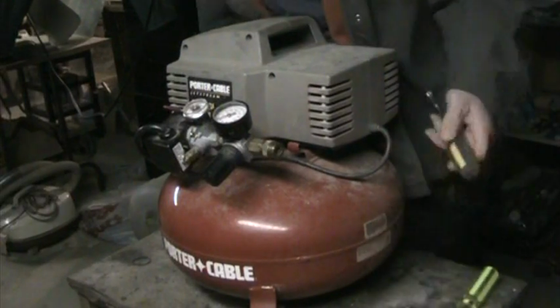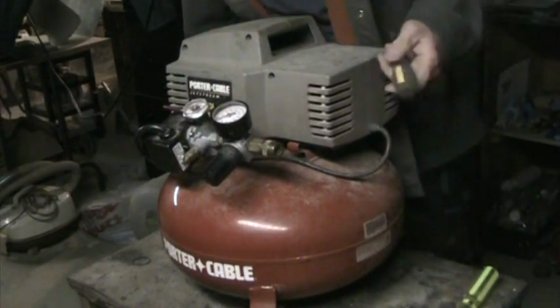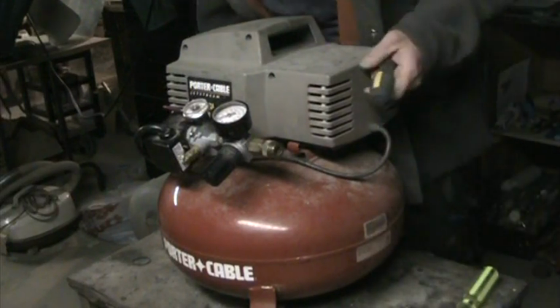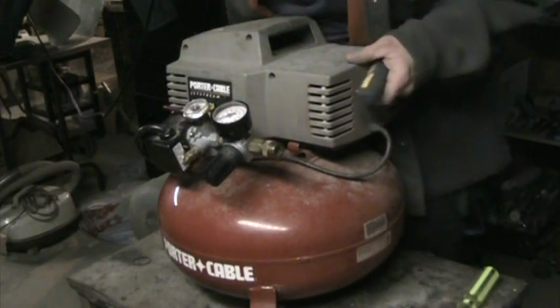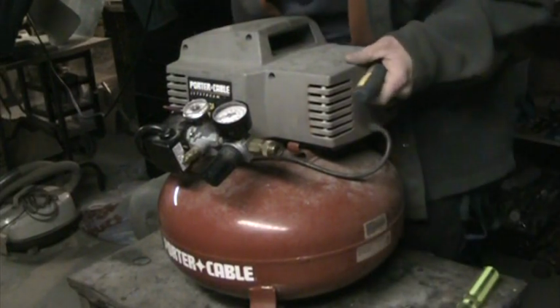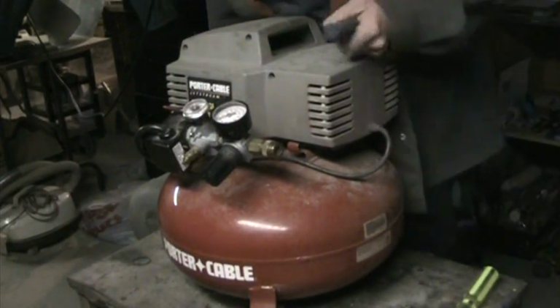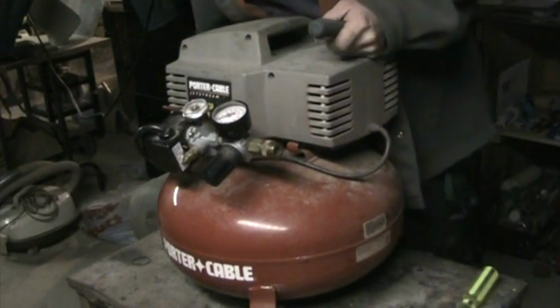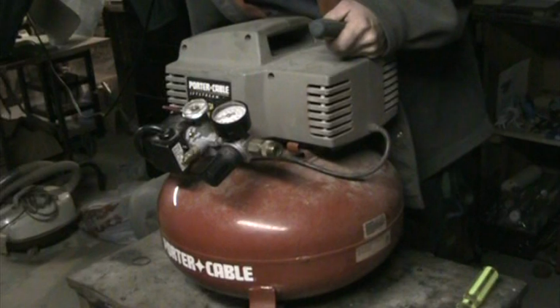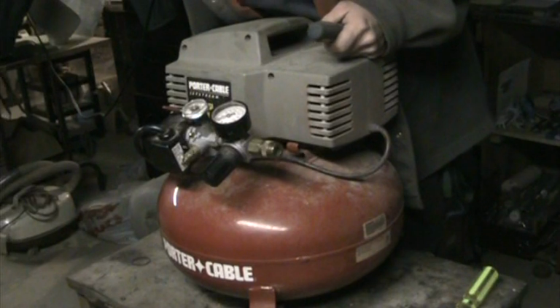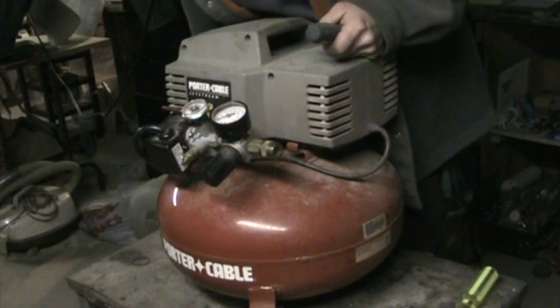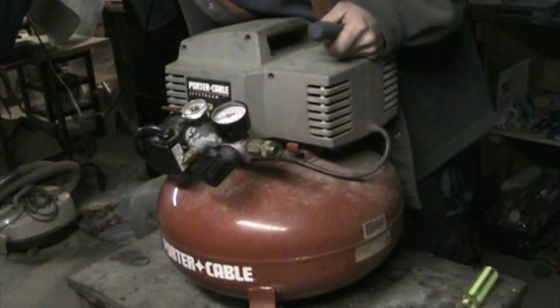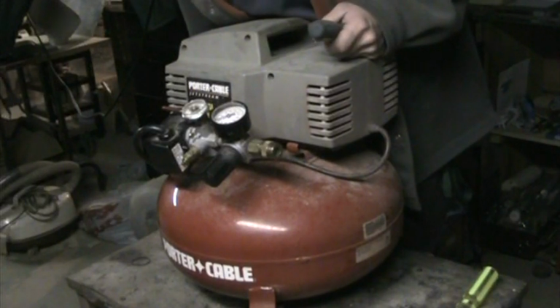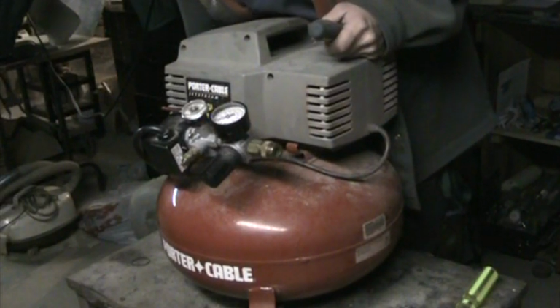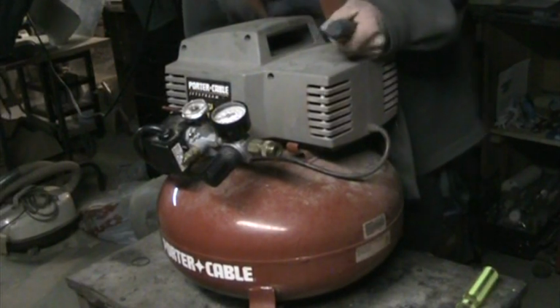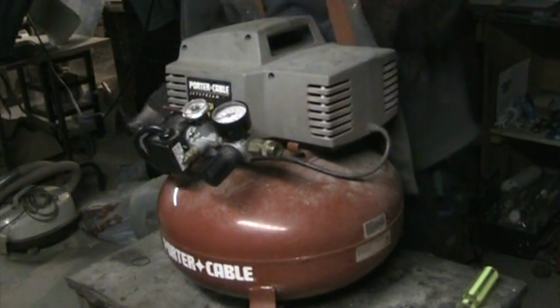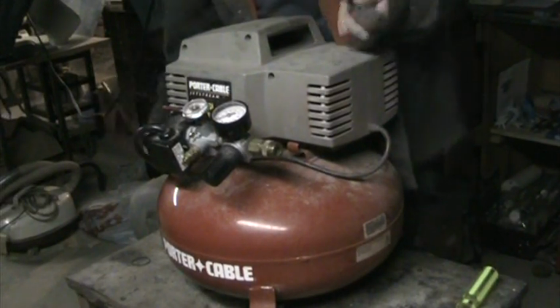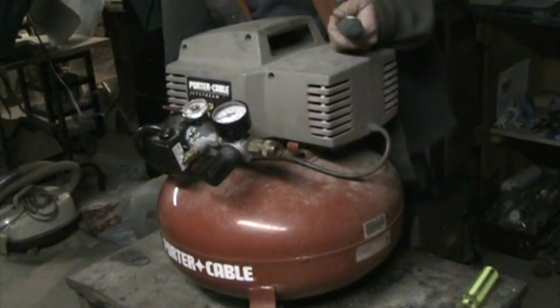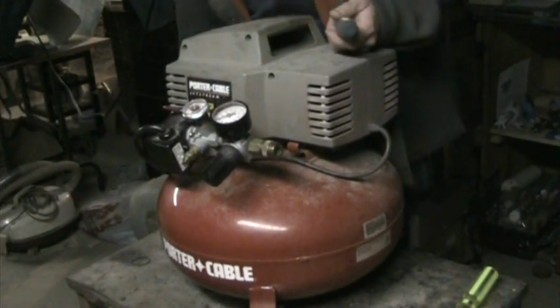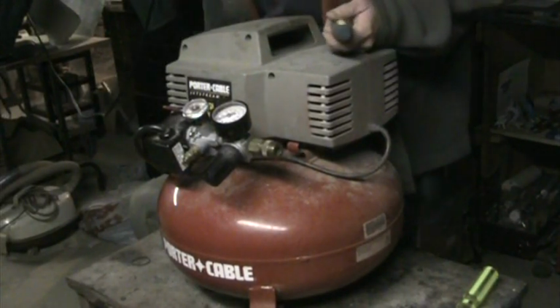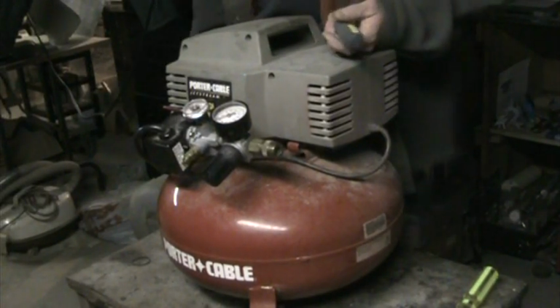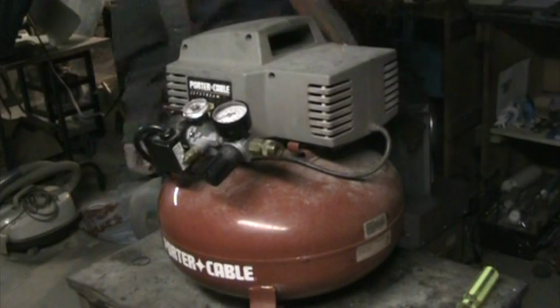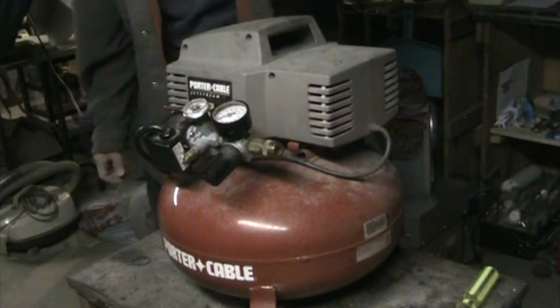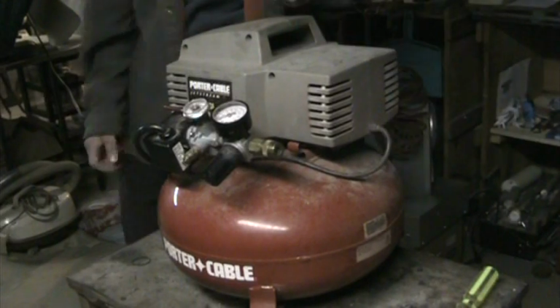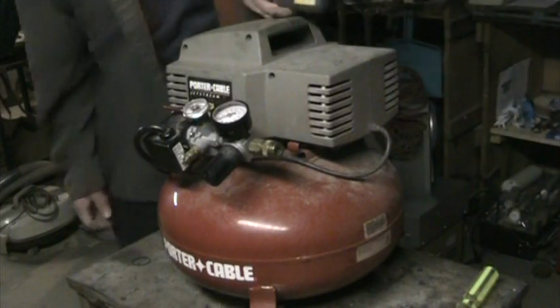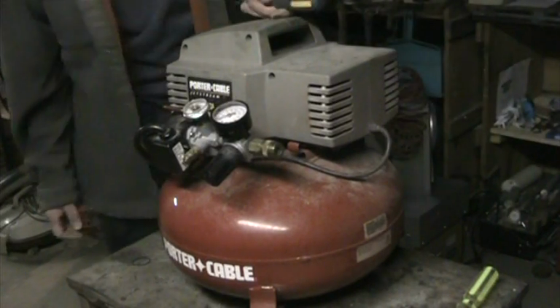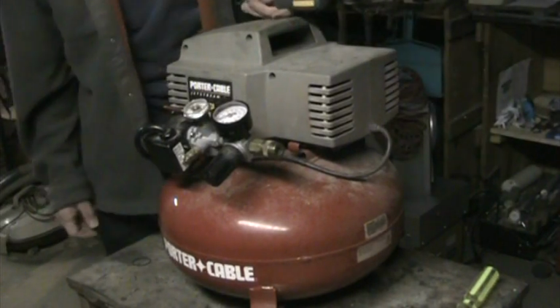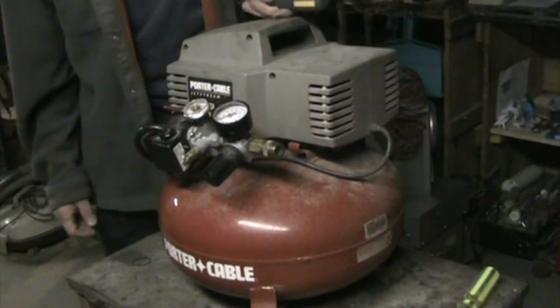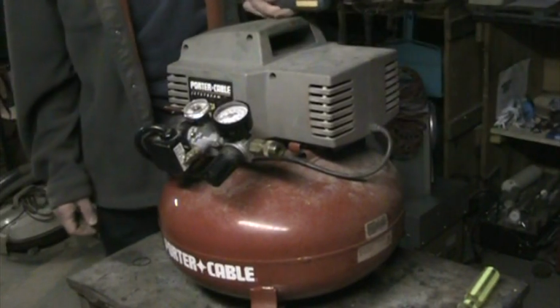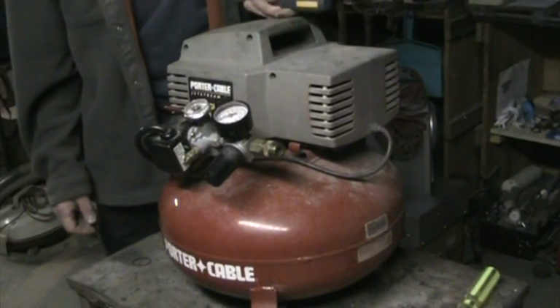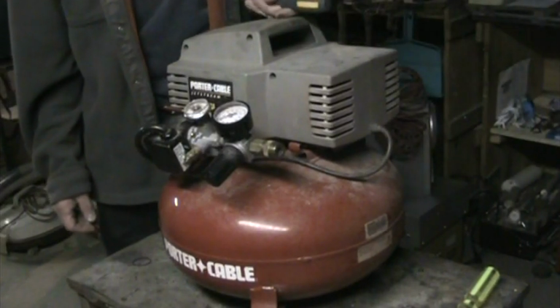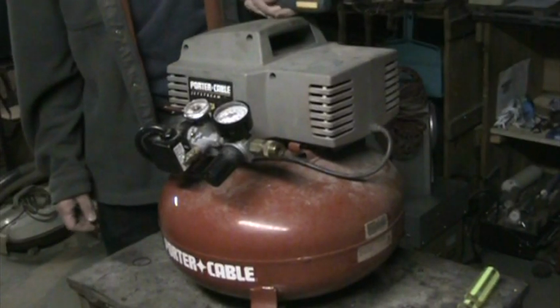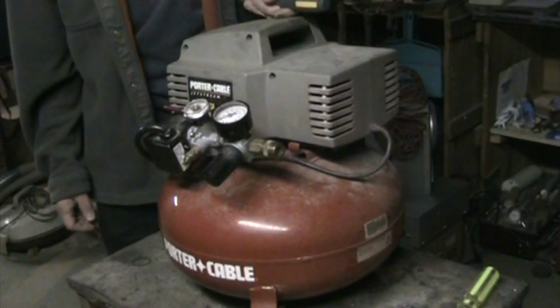Just the other day my compressor gave out and made a horrible noise in the middle of work, of course. And I guess we'll have to find out what's wrong with it.